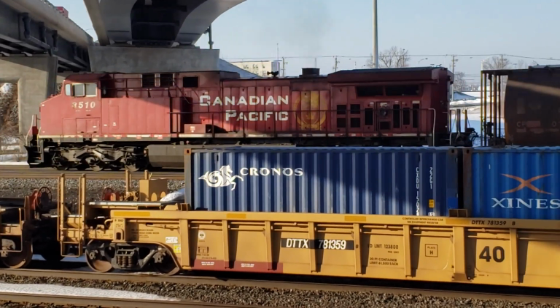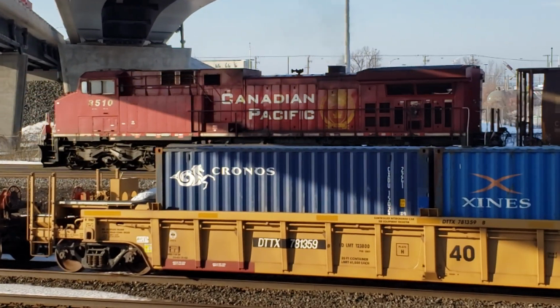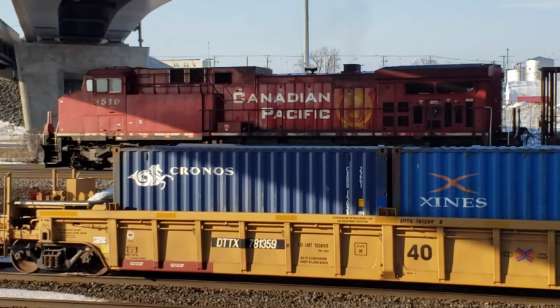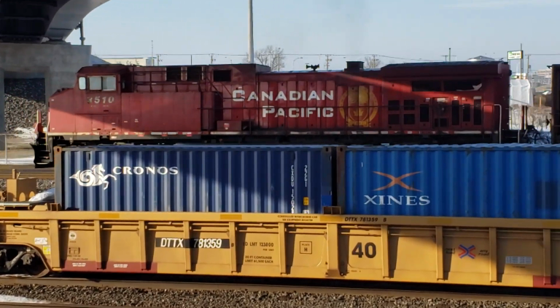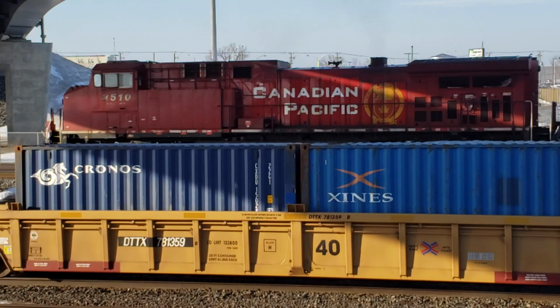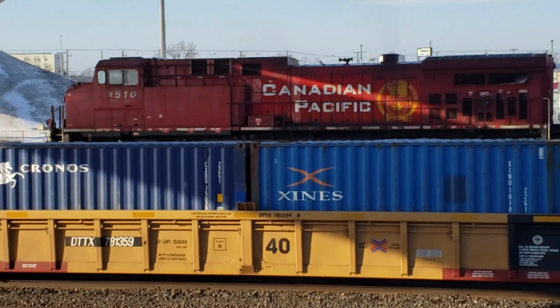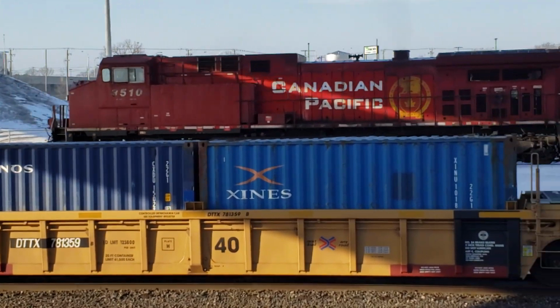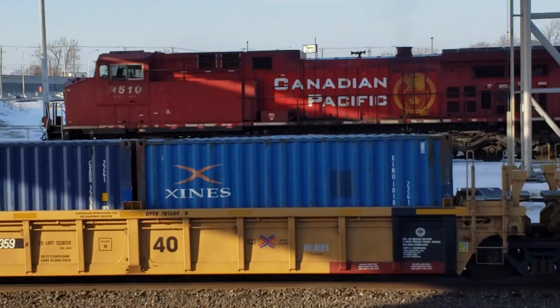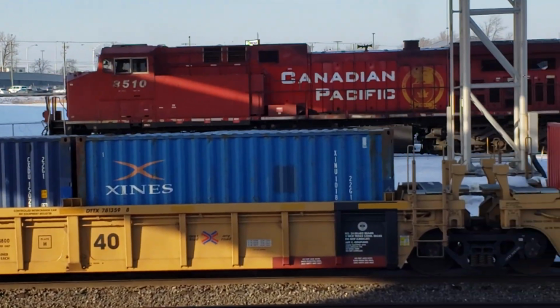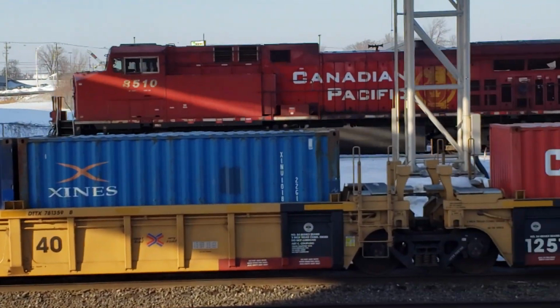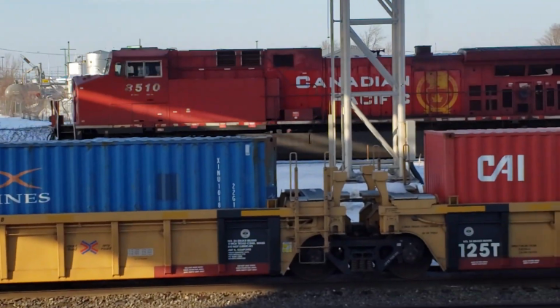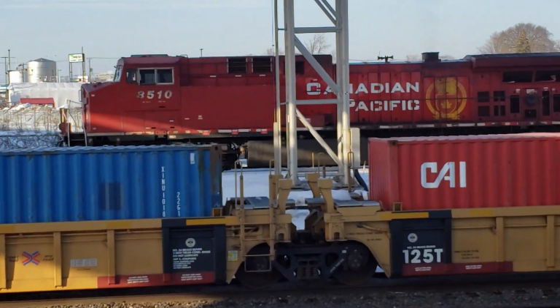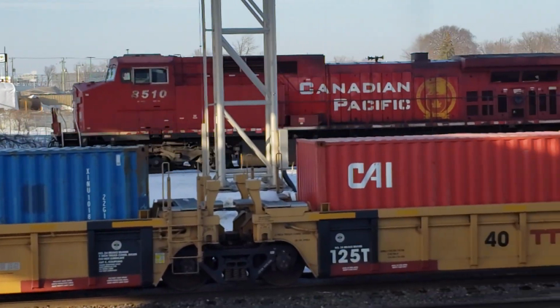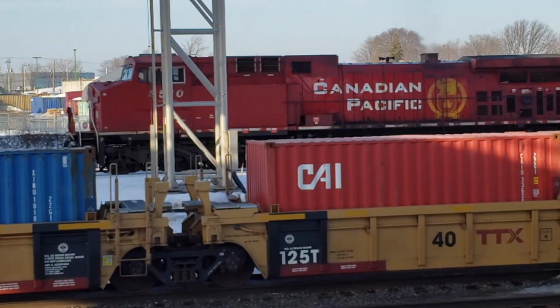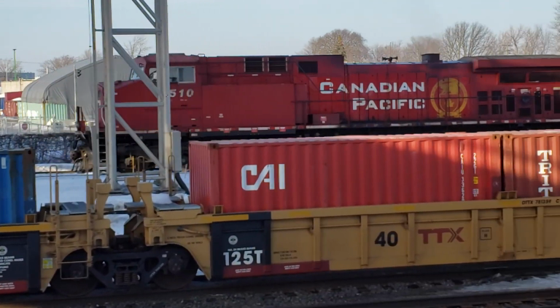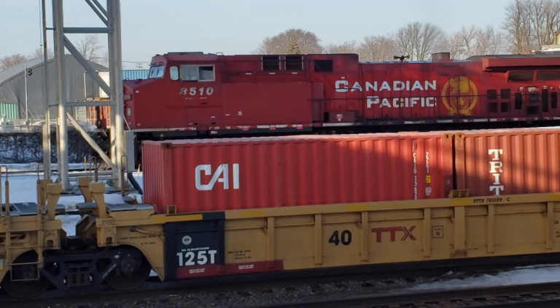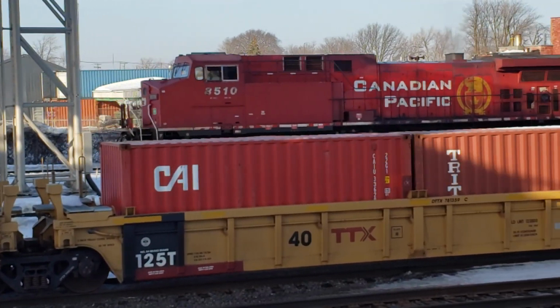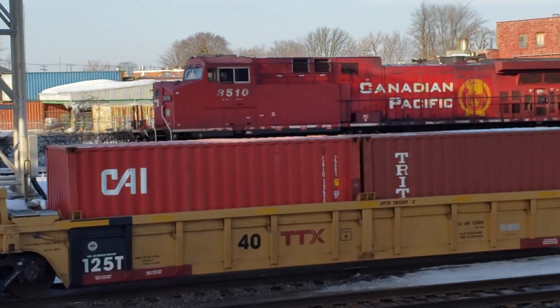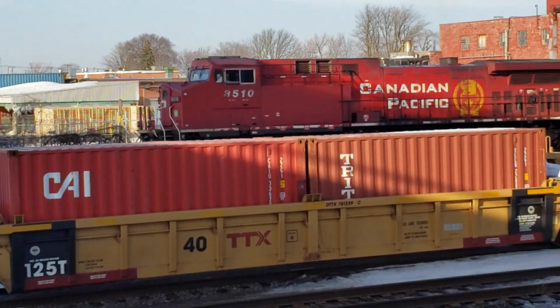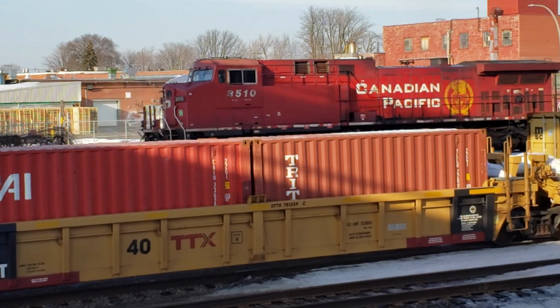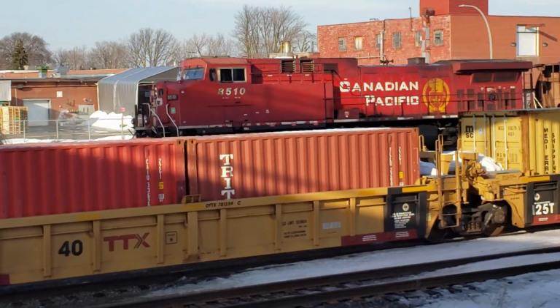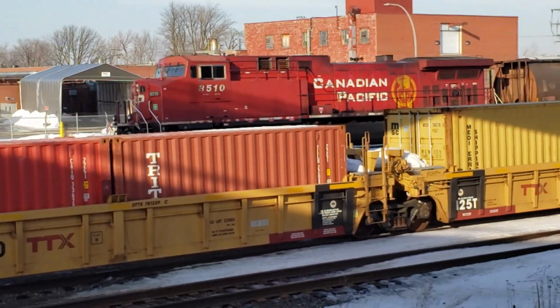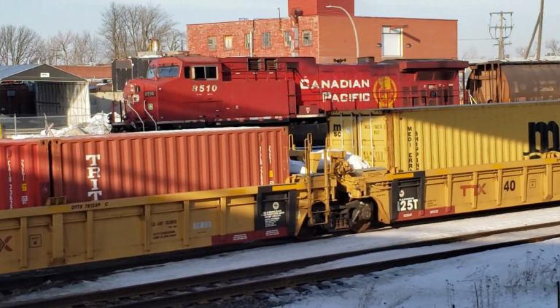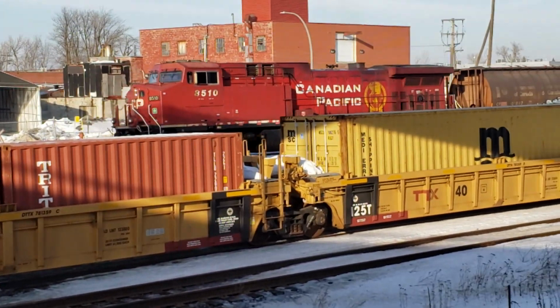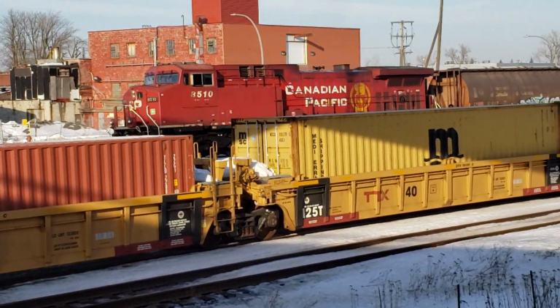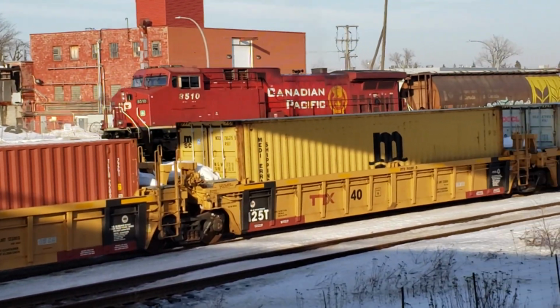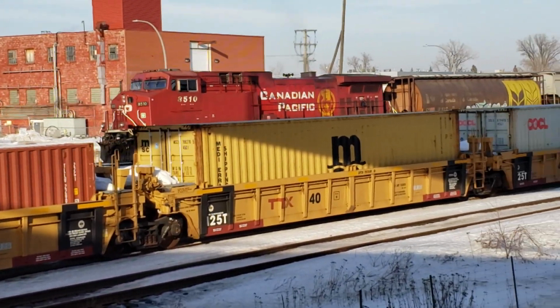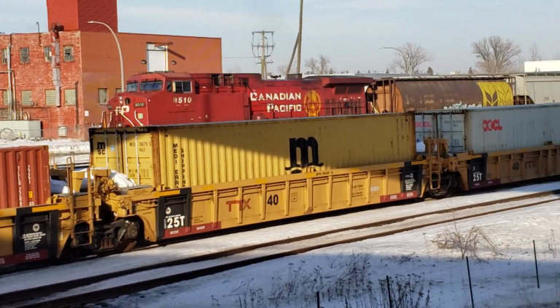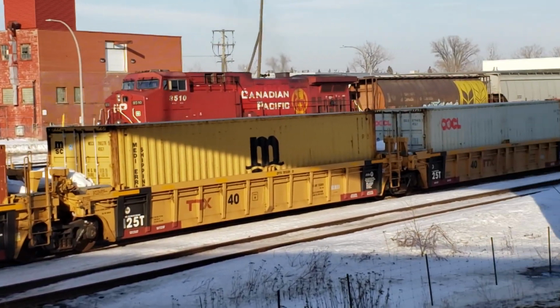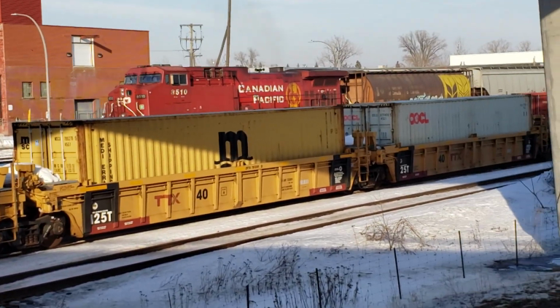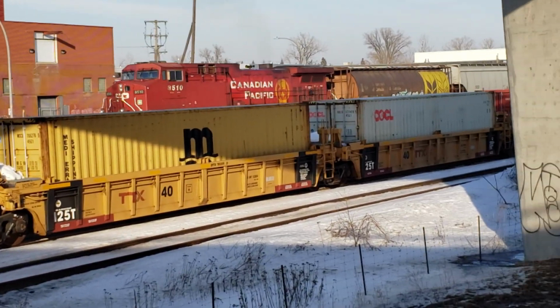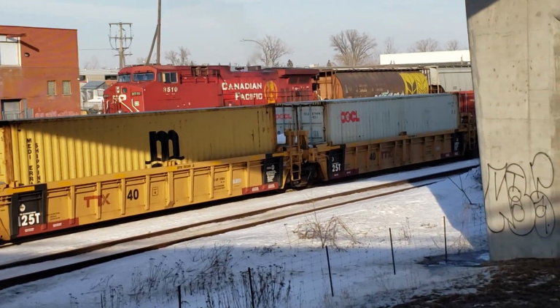That's the last car of our DPU — a rebuilt AC4400CW at the end.